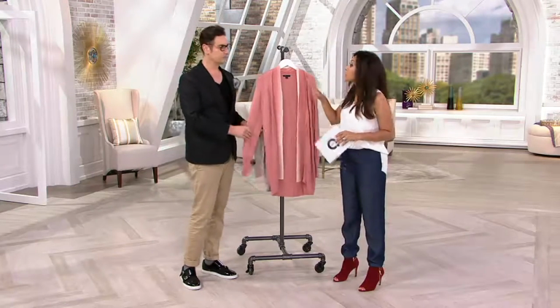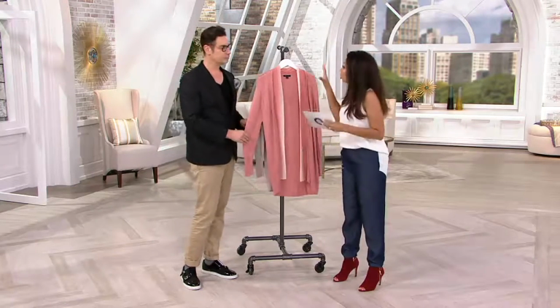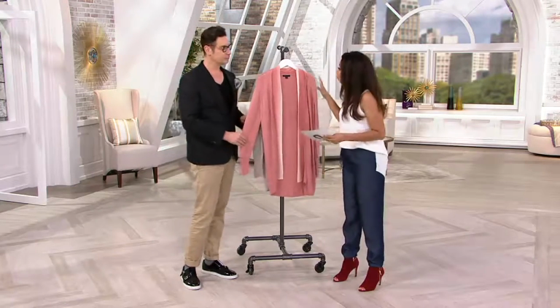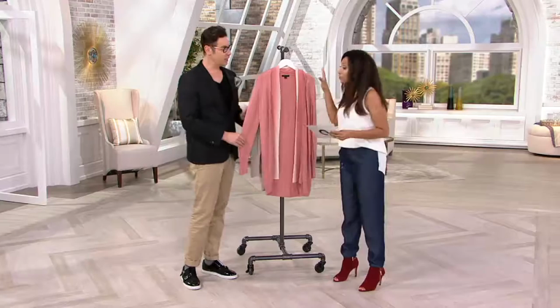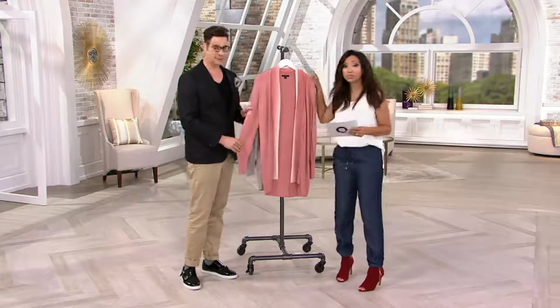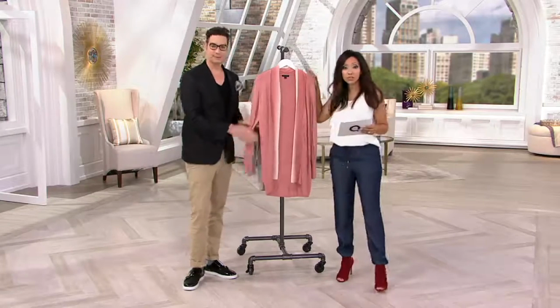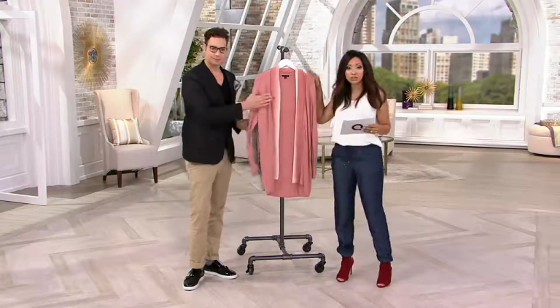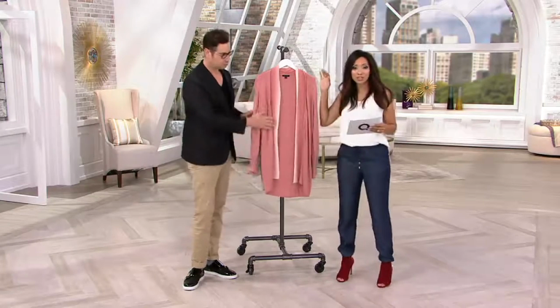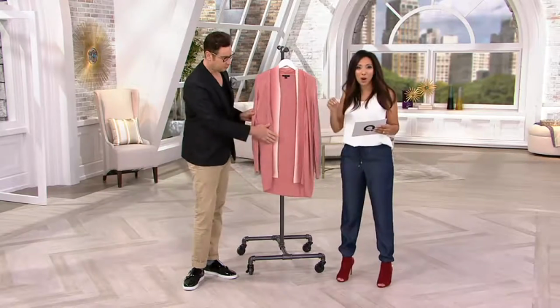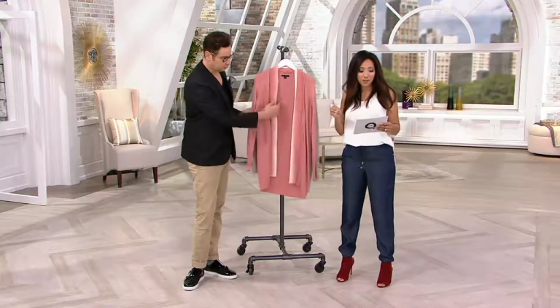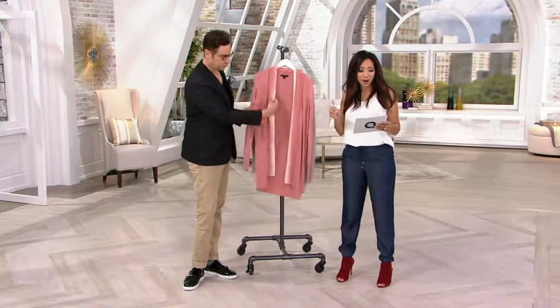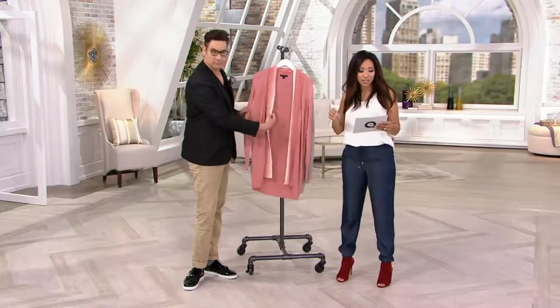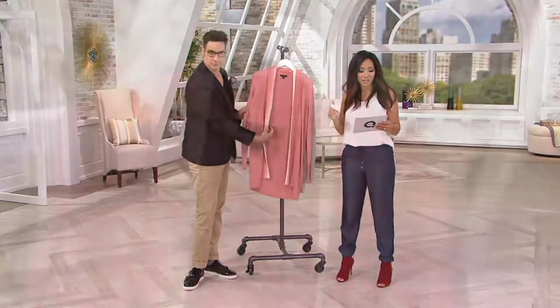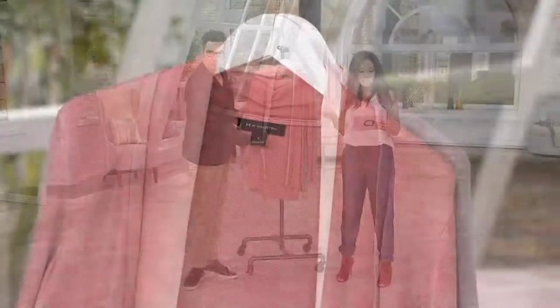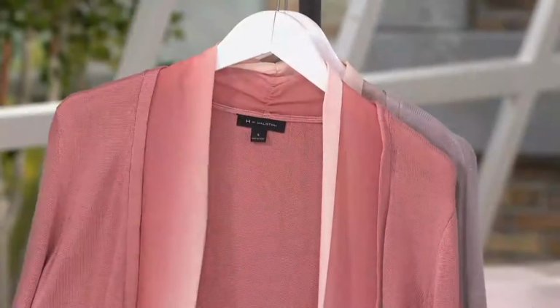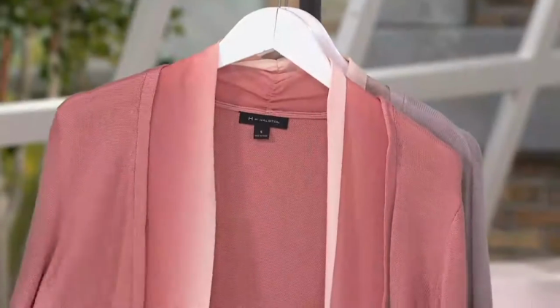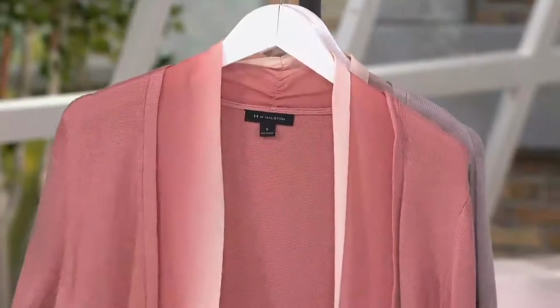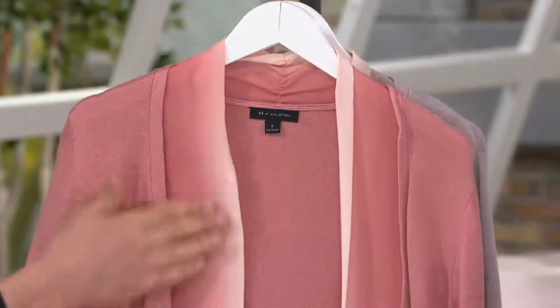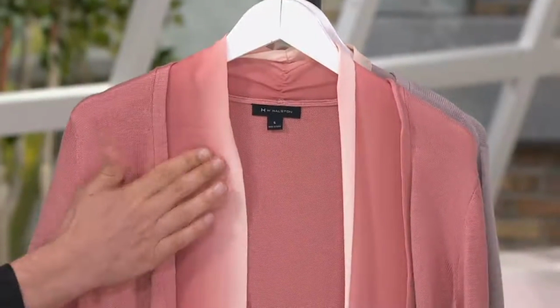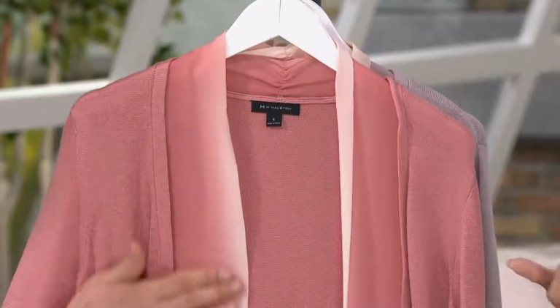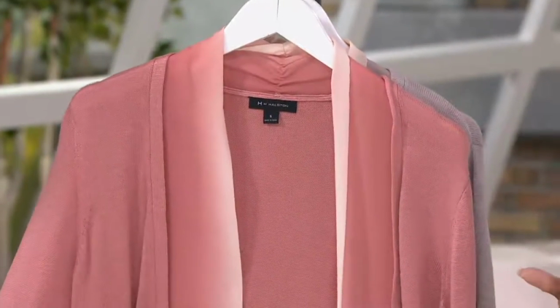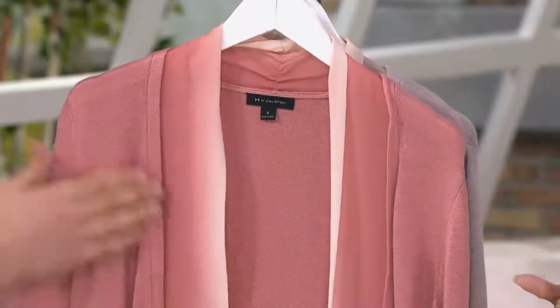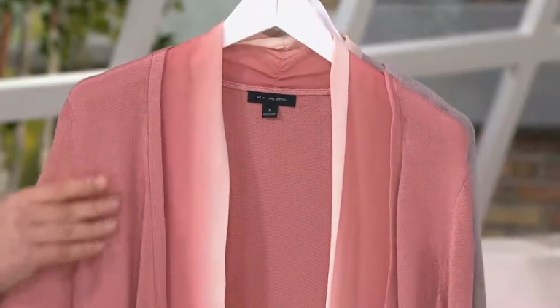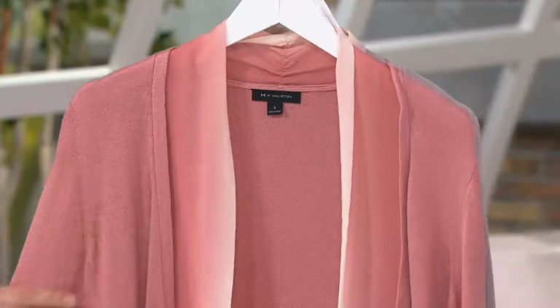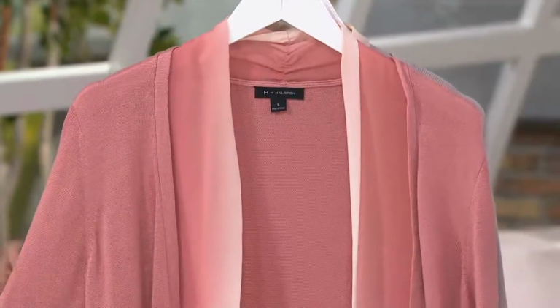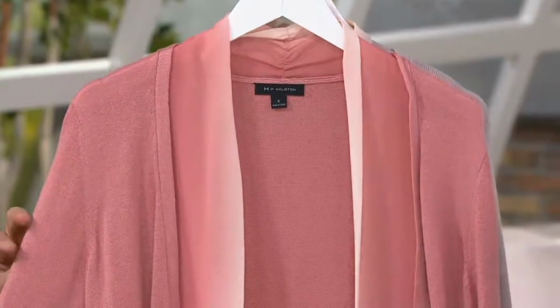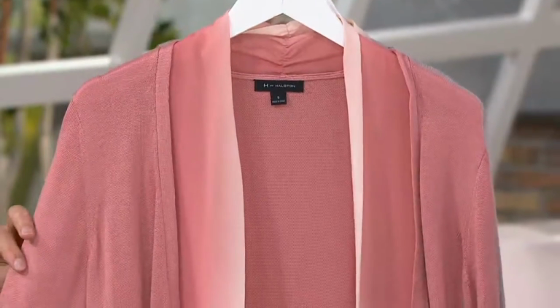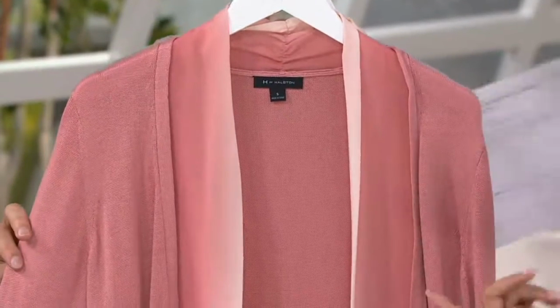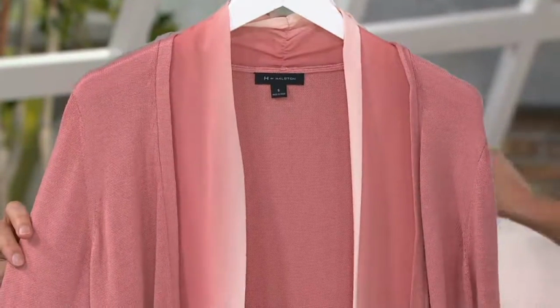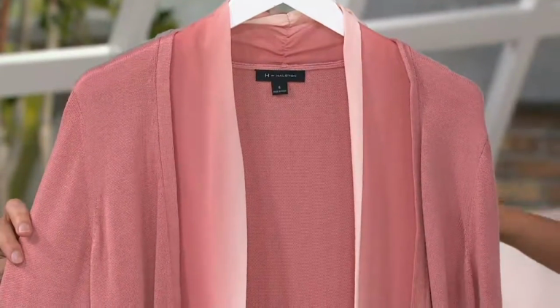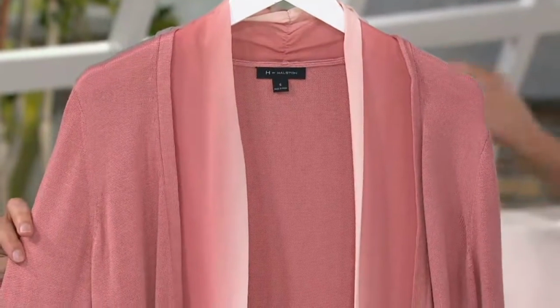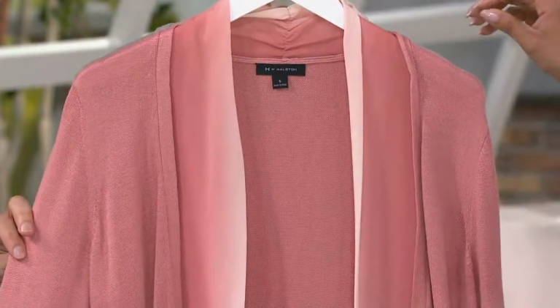Something new. Yes, so this is new this month. It's the open front cardigan with the ombre chiffon trim. Three easy payments. So what had you so excited about this one, Cameron?